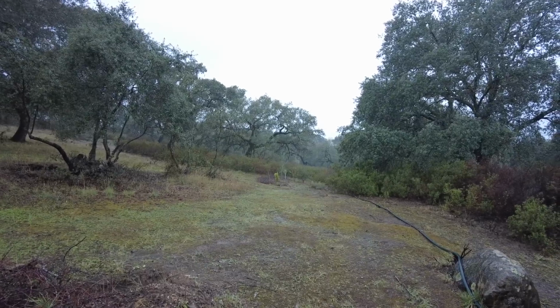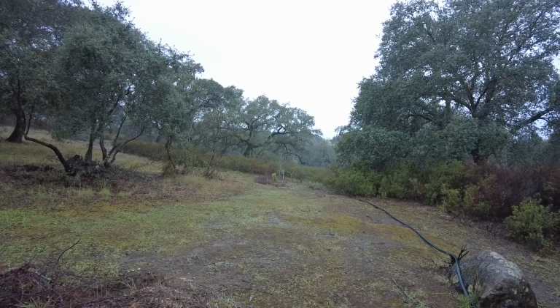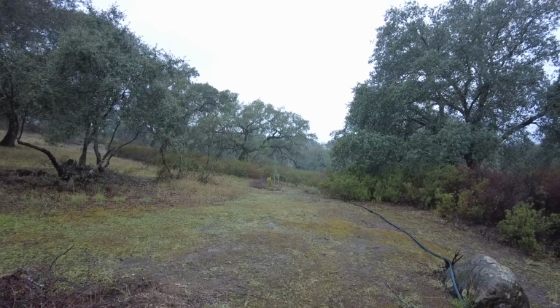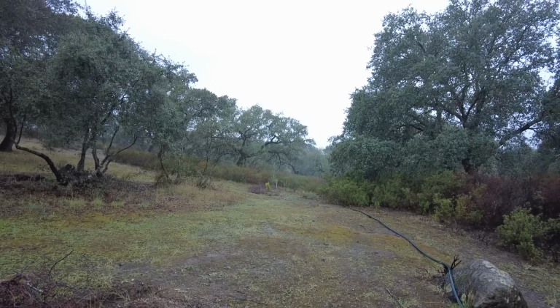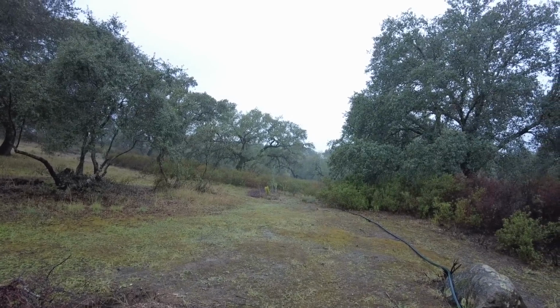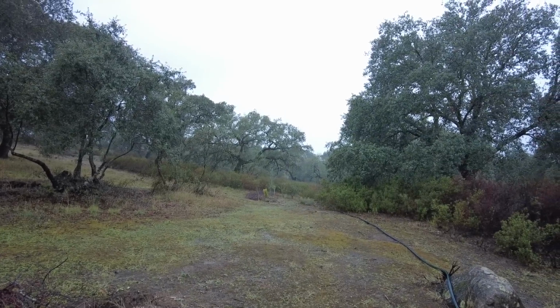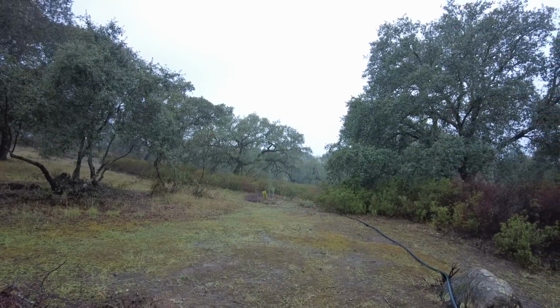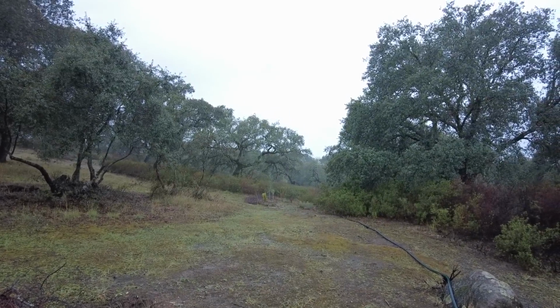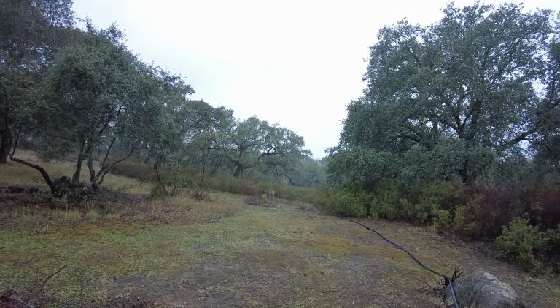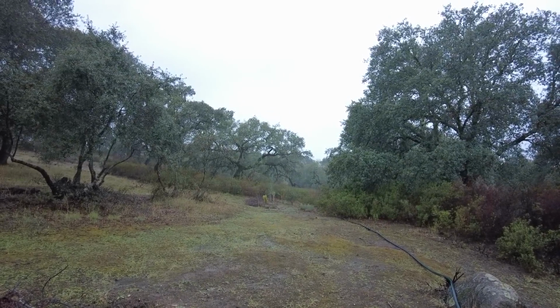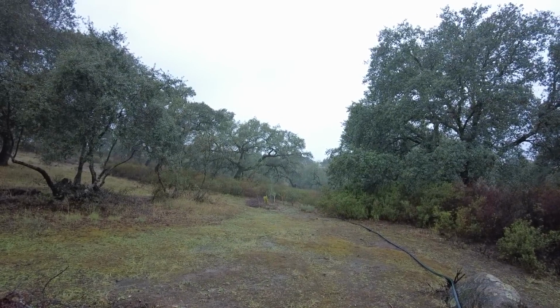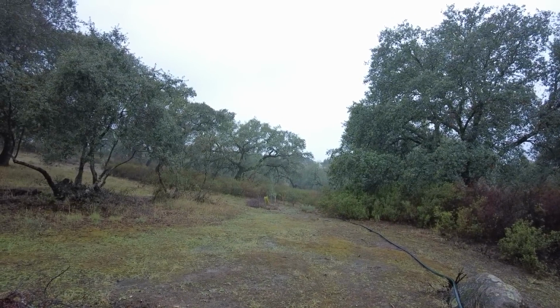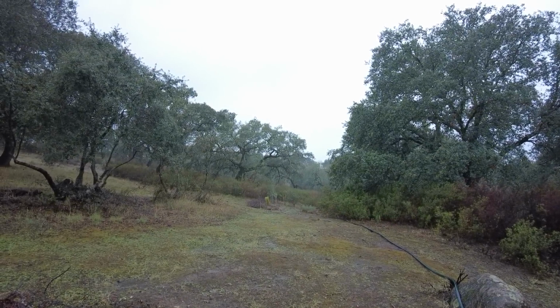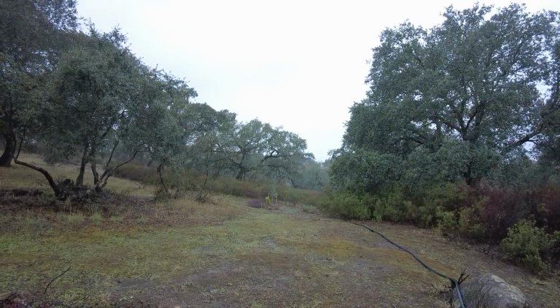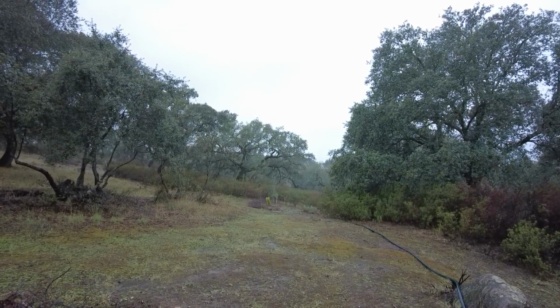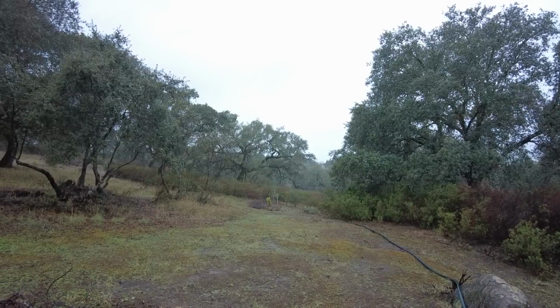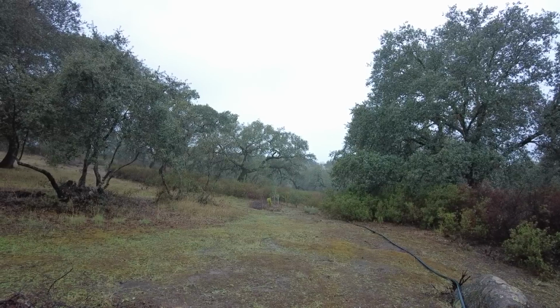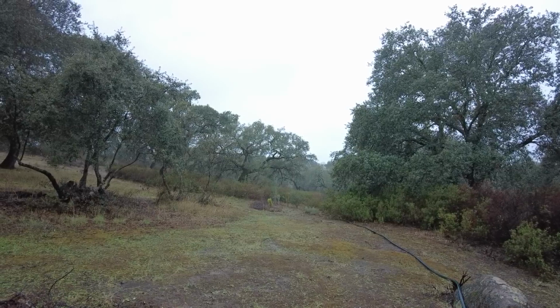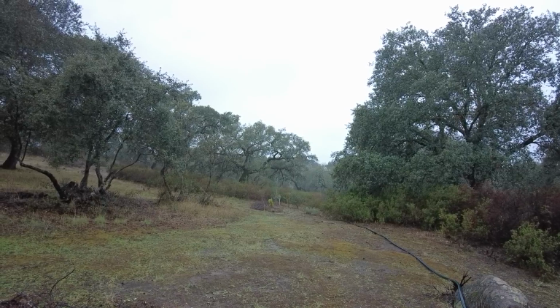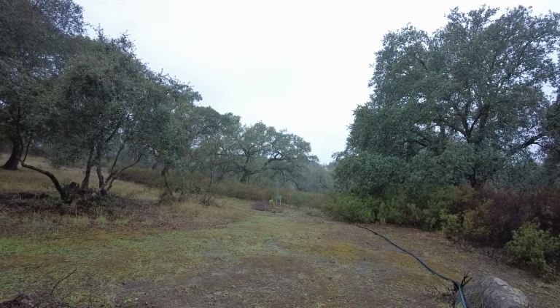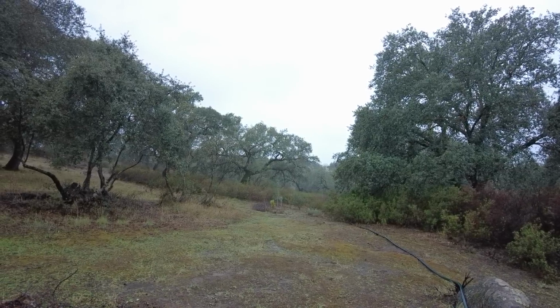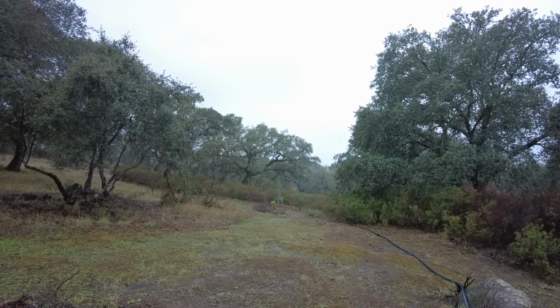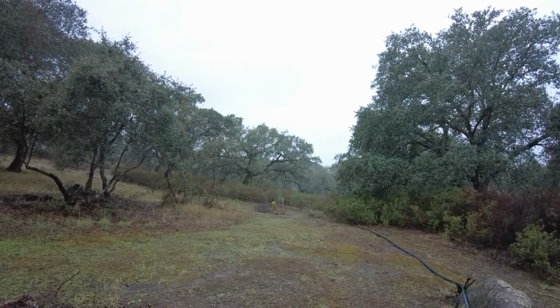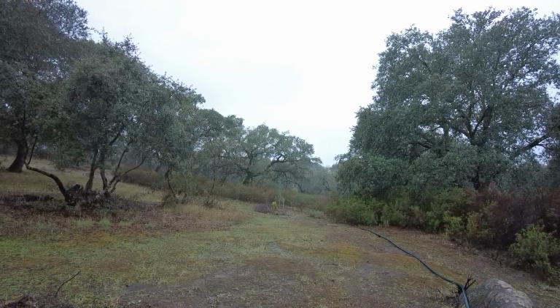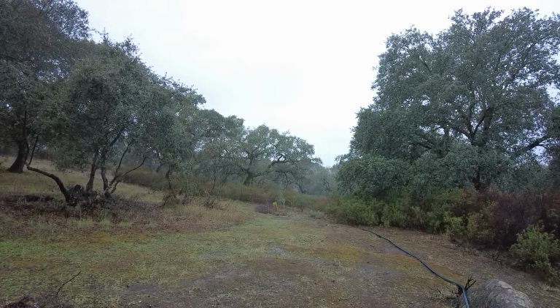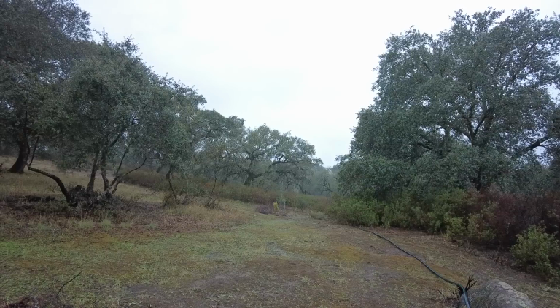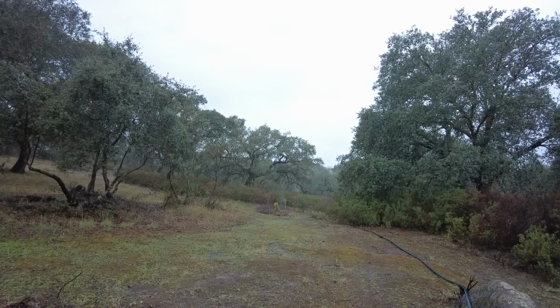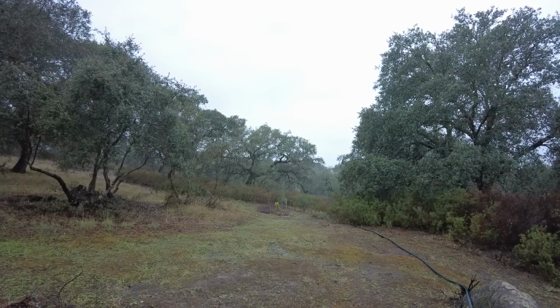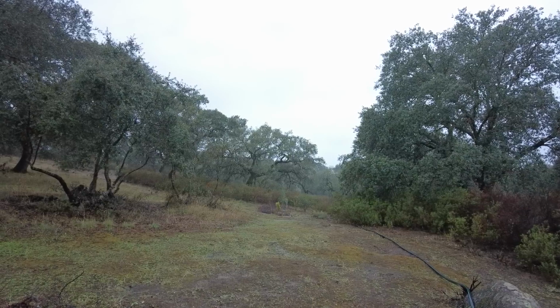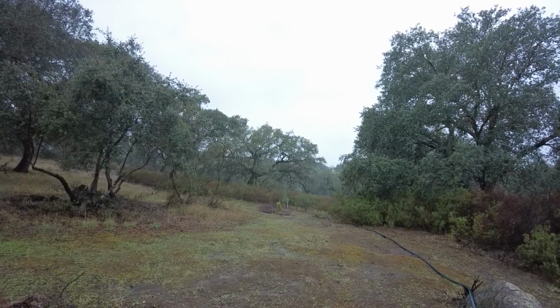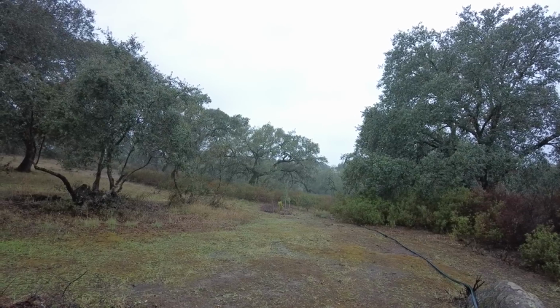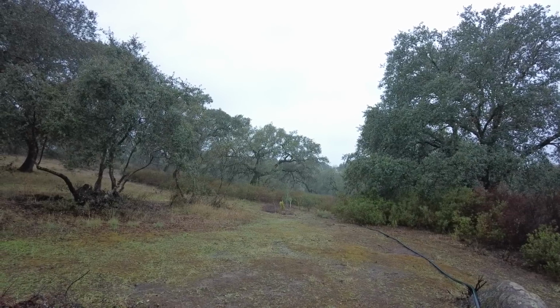Welcome to the Sverte del Molino farm in Andalusia, Spain. Mediterranean climate, winter rainfall — we have been waiting for the rain for a long time, and here the rain is.